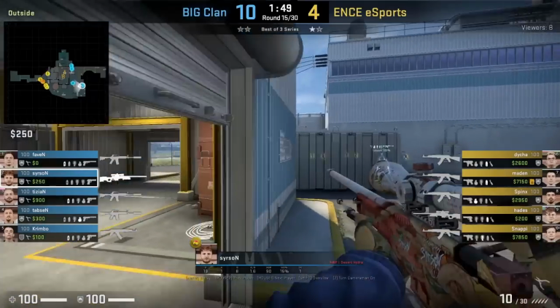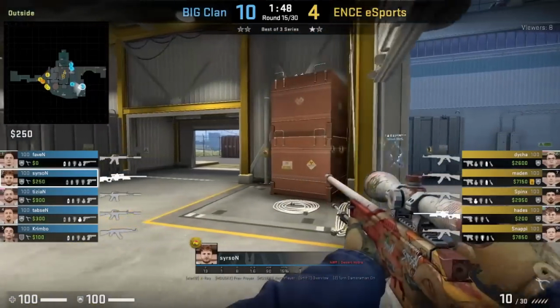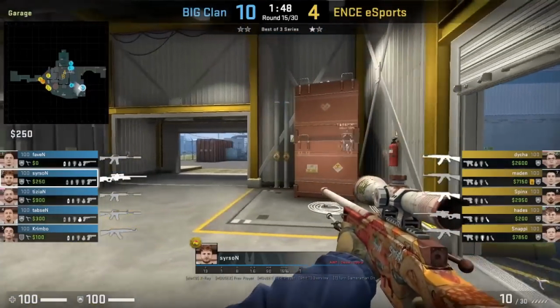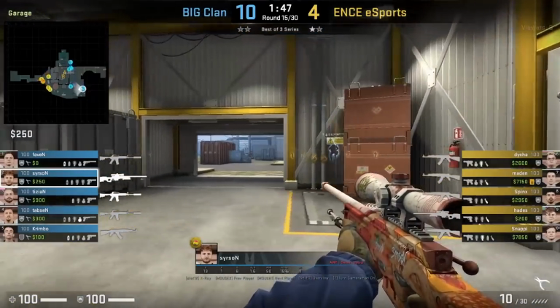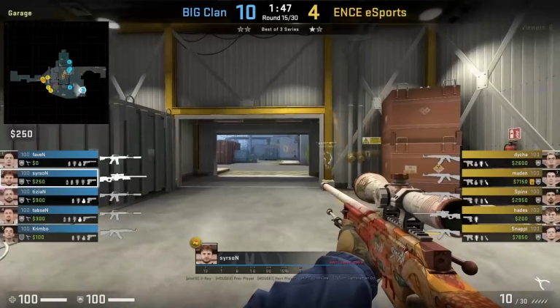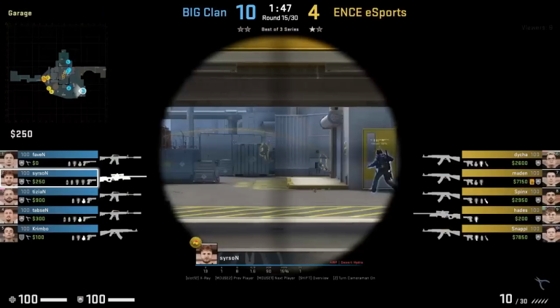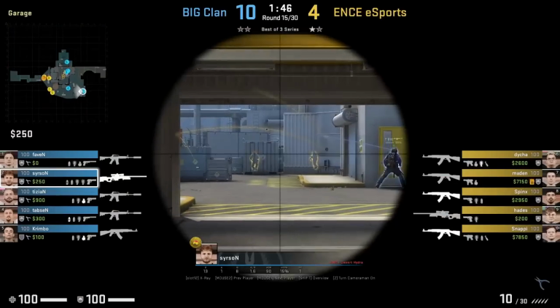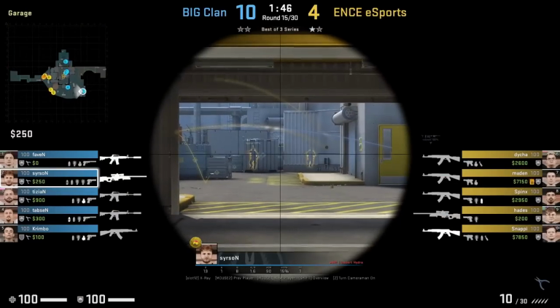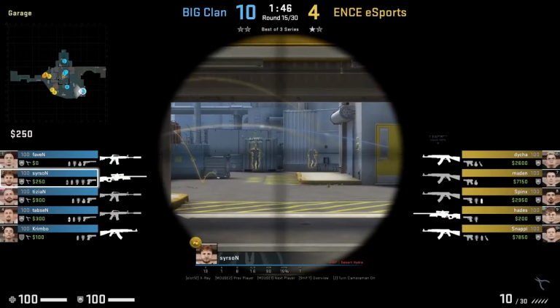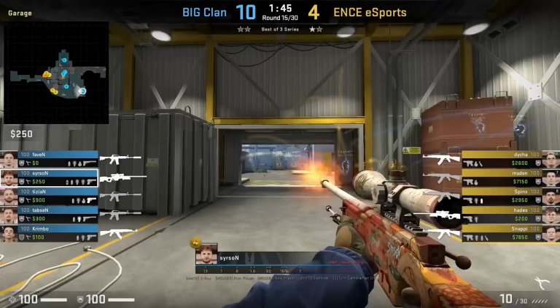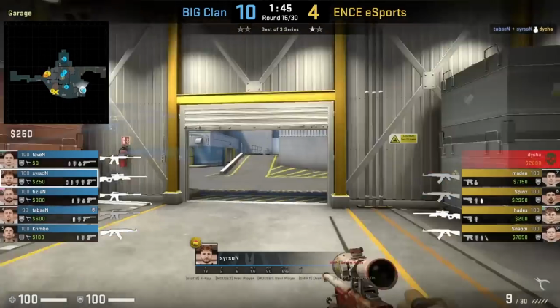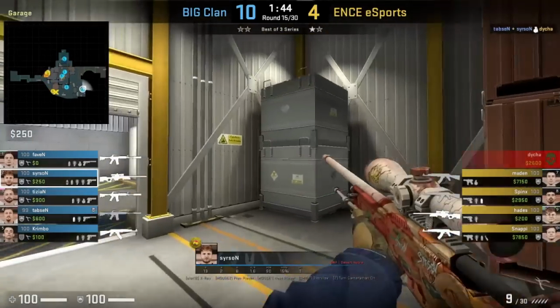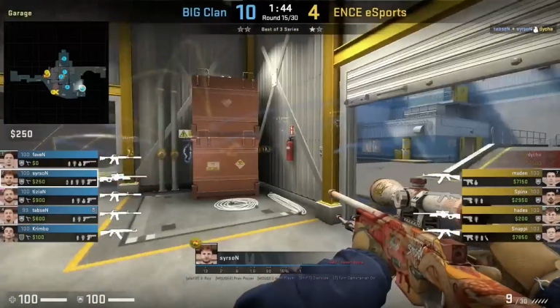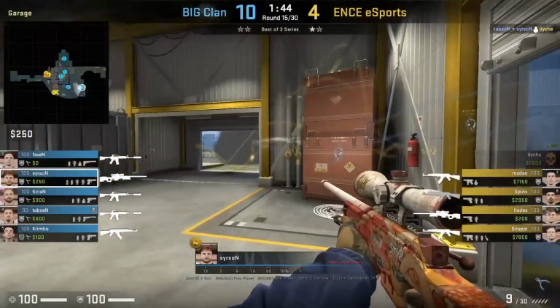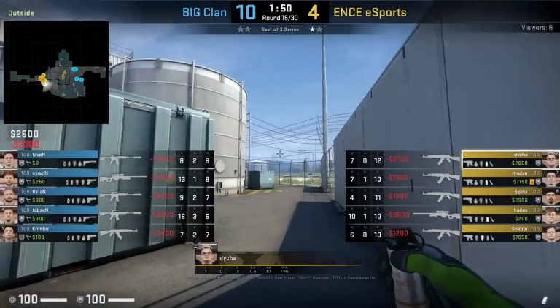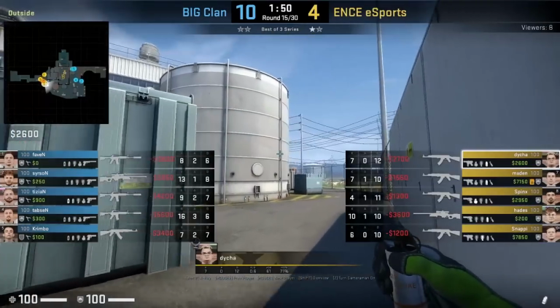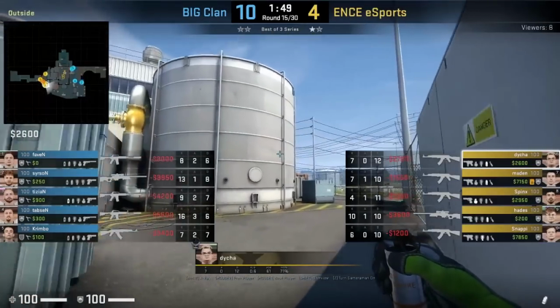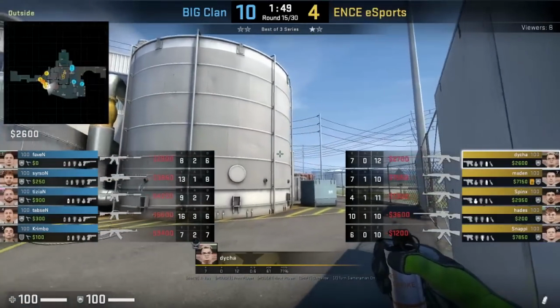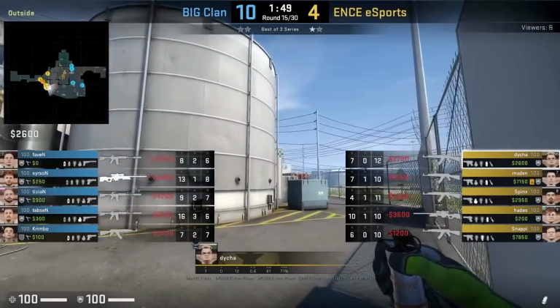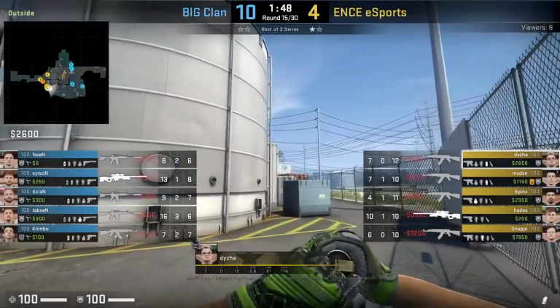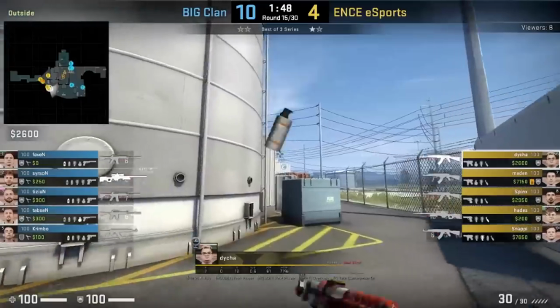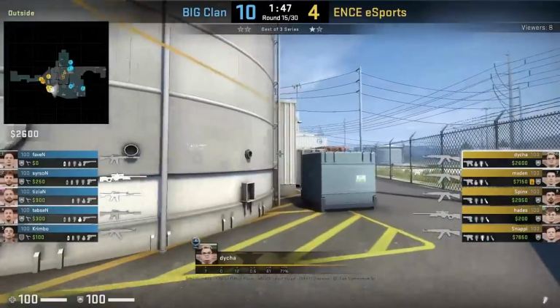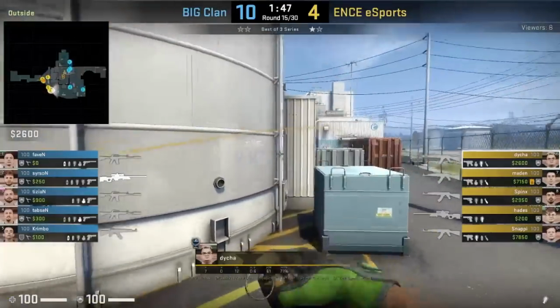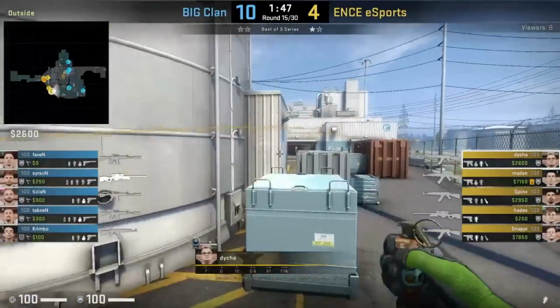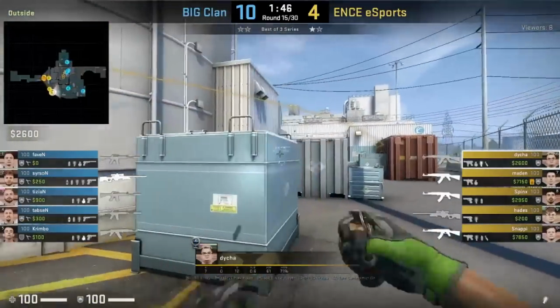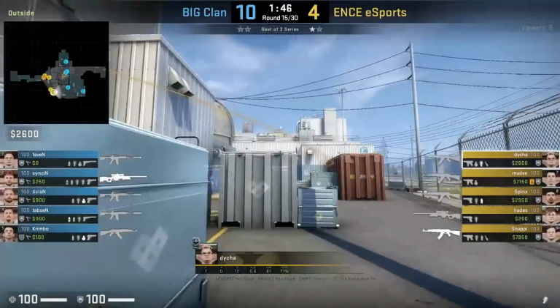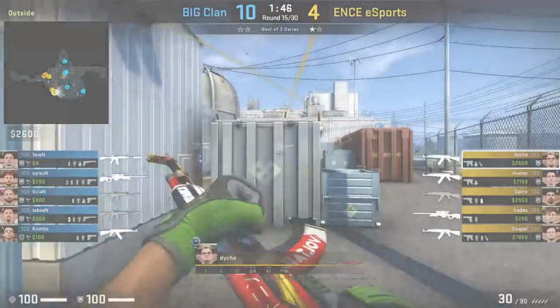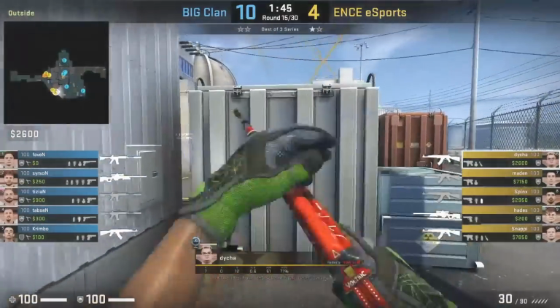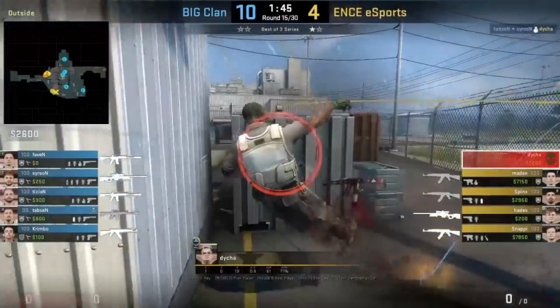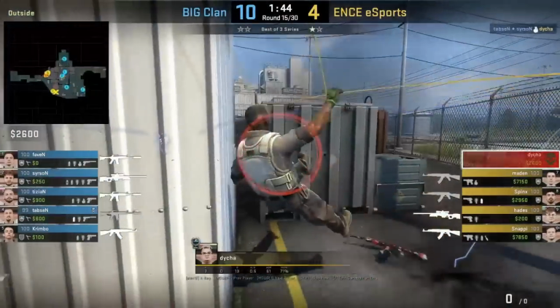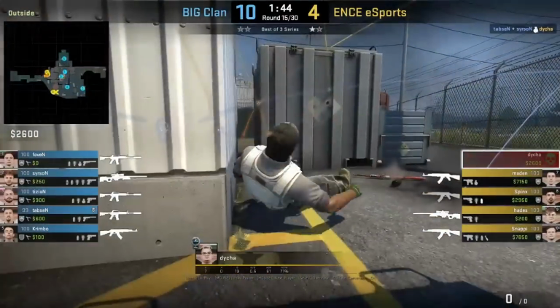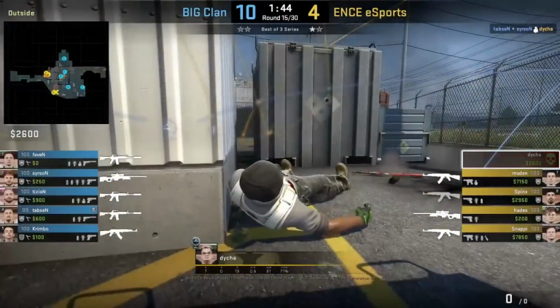Searson with a wallbang through the blue, seeing Dia throw his utility — tagging Dia down to half HP where Taps finishes him off with the nade. I did not know you could wallbang through this blue here and D-hug gets a nice little surprise.